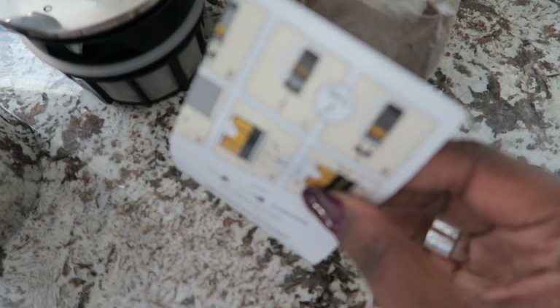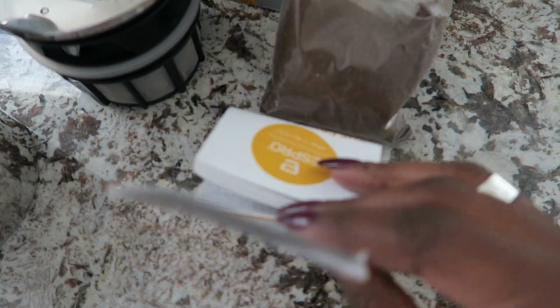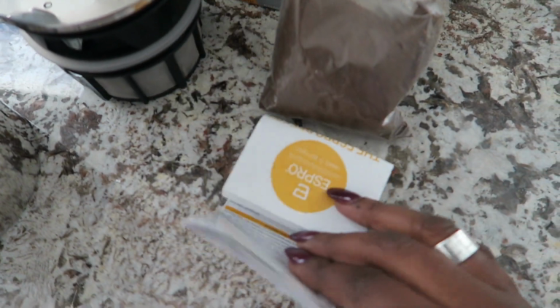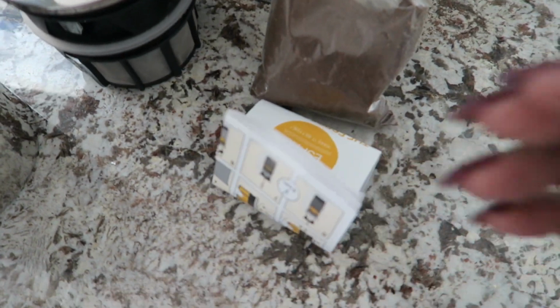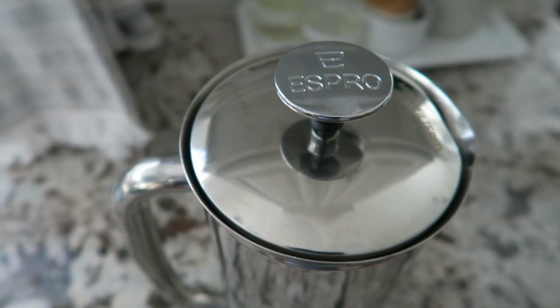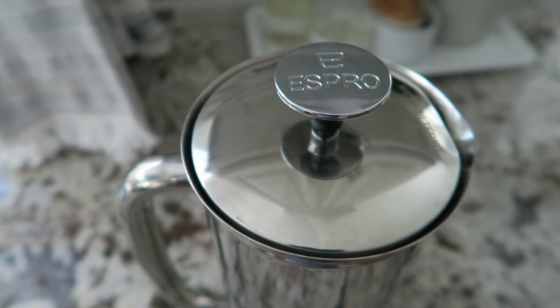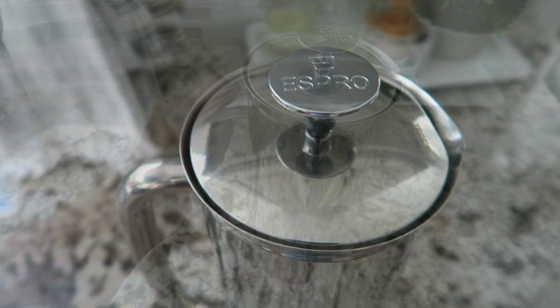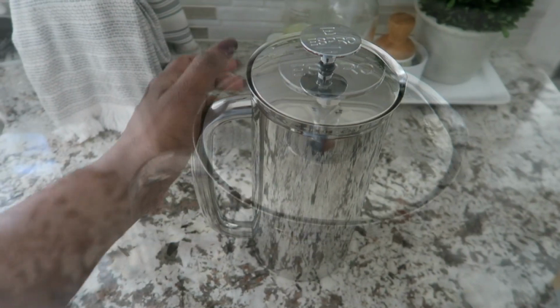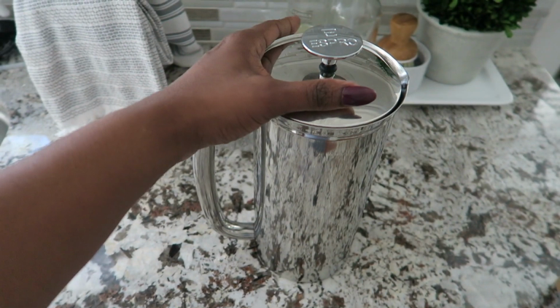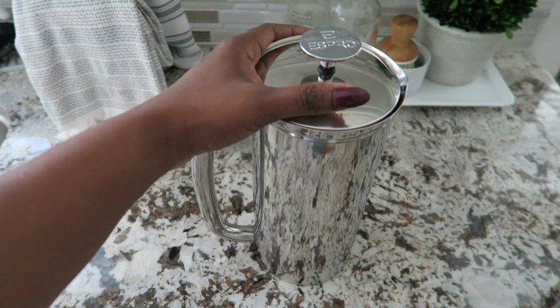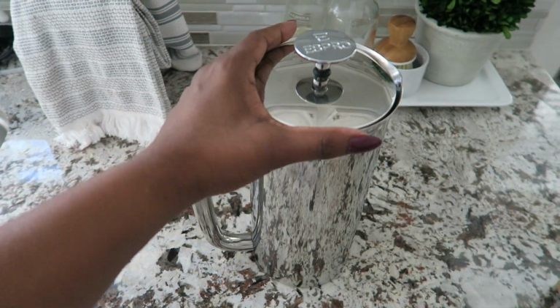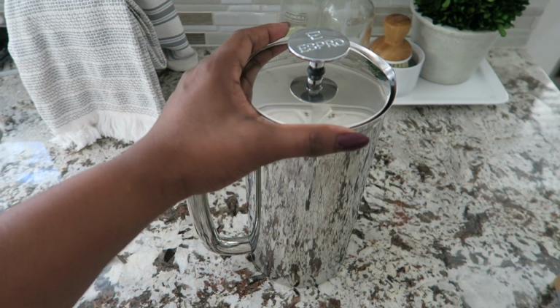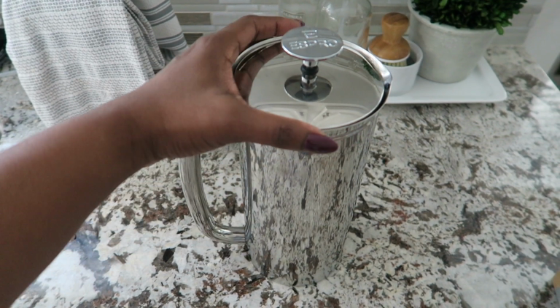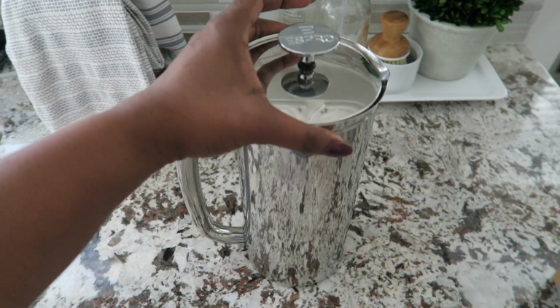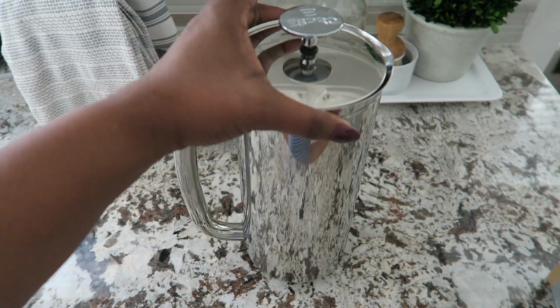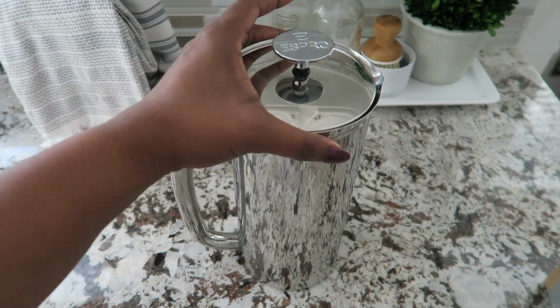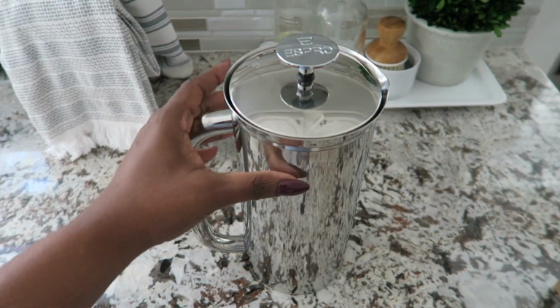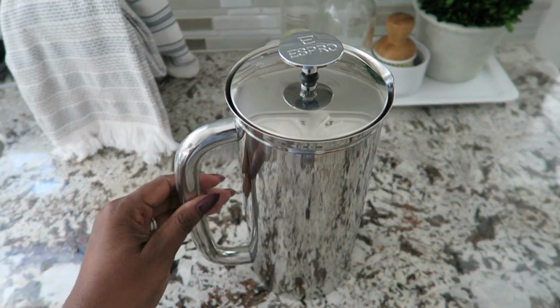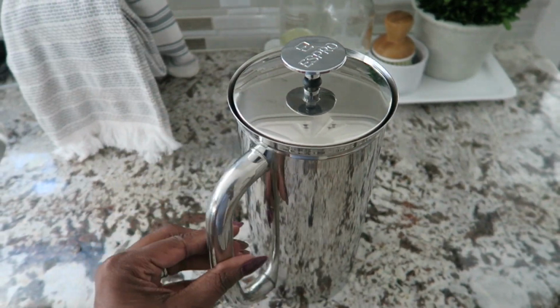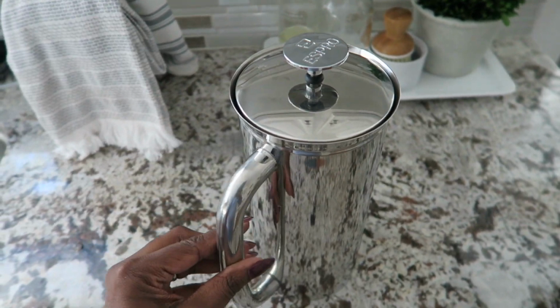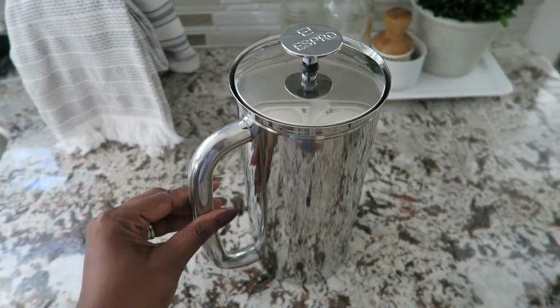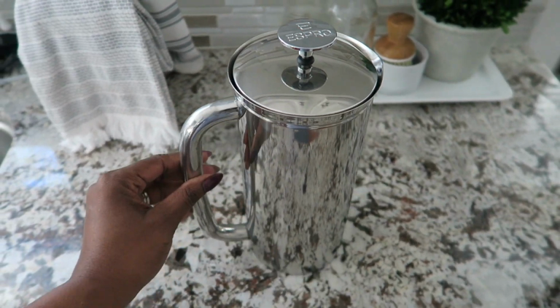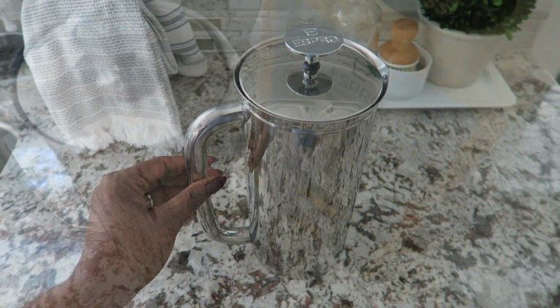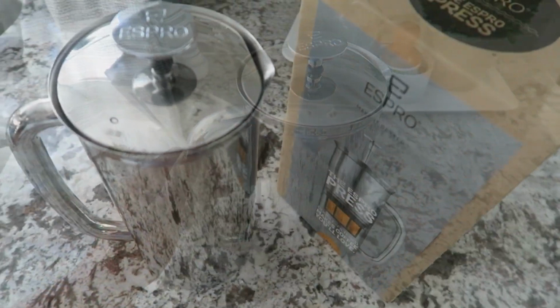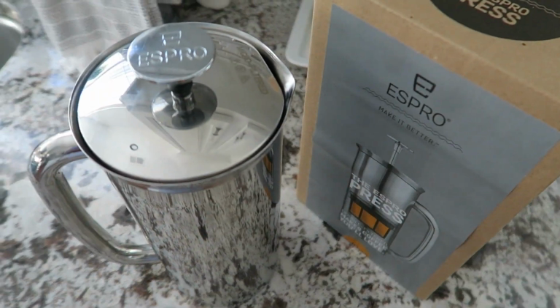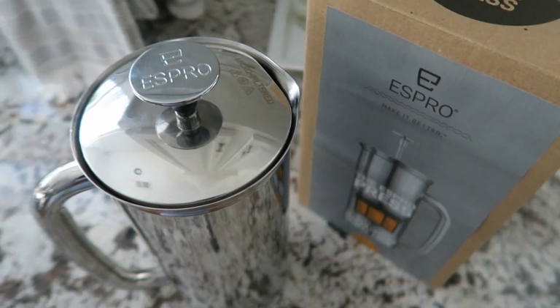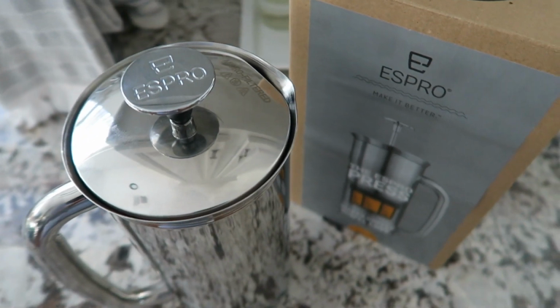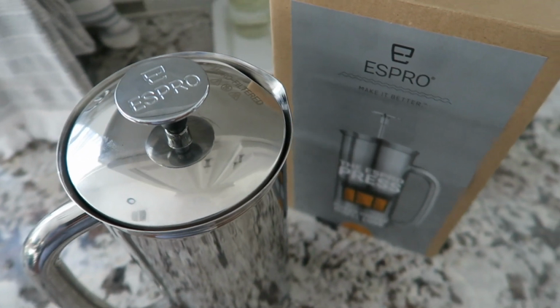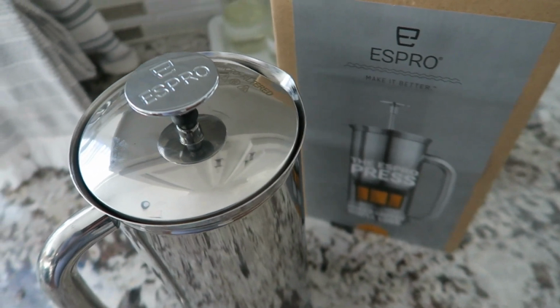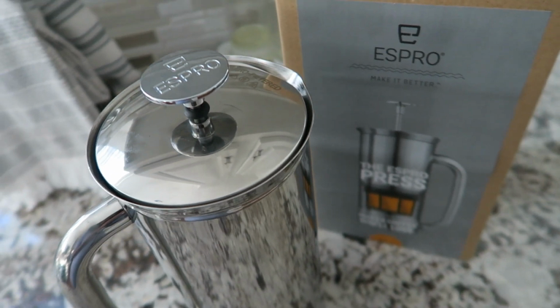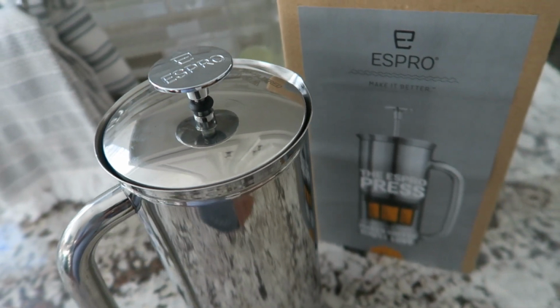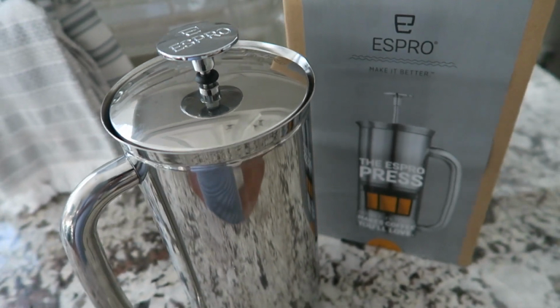This is just a very well made press. It has a nice feel to it, a nice quality to it. I hope all of you will enter the giveaway — the link is in the description box below, along with the link to Espro if you're interested.